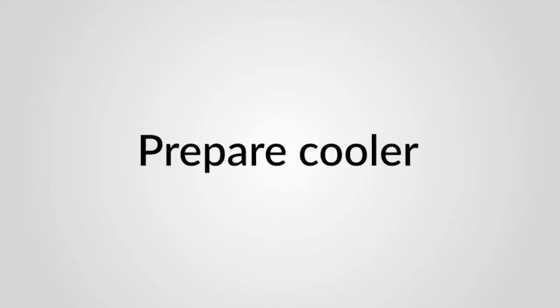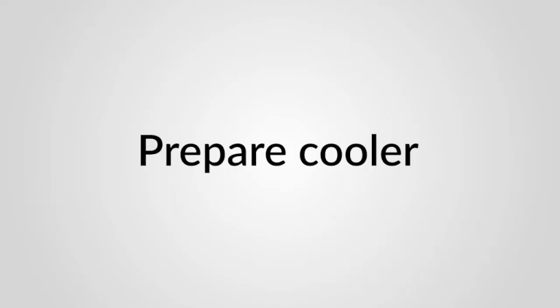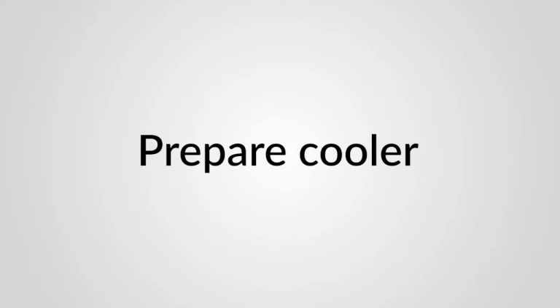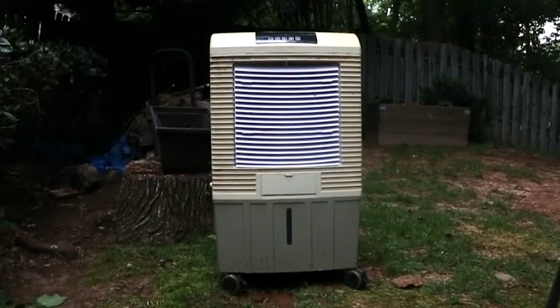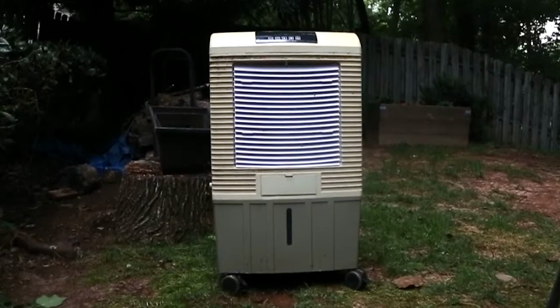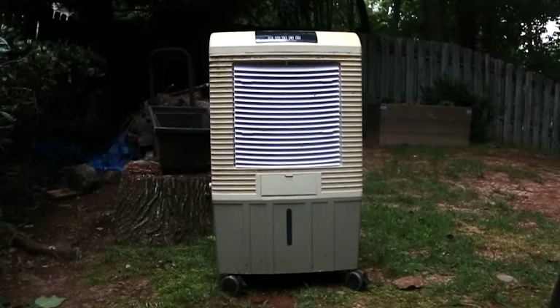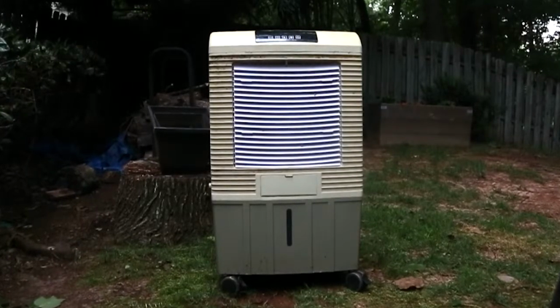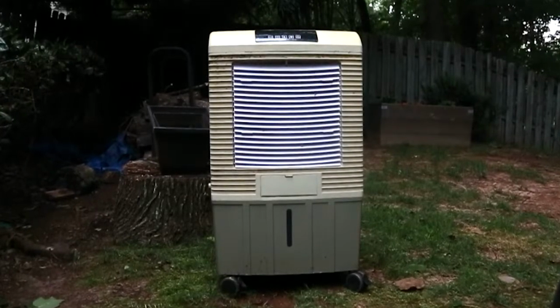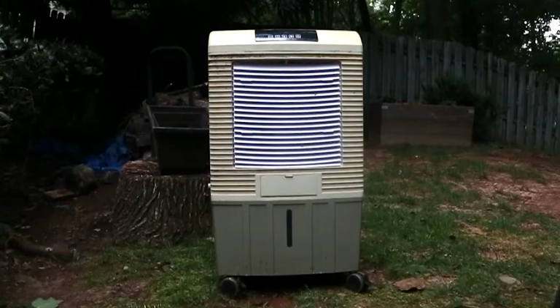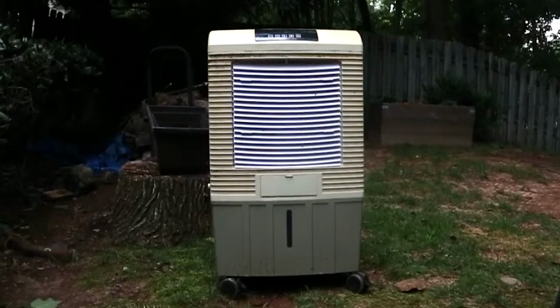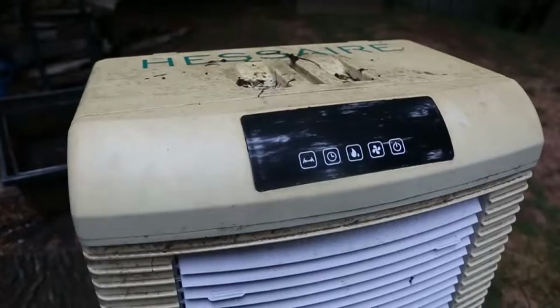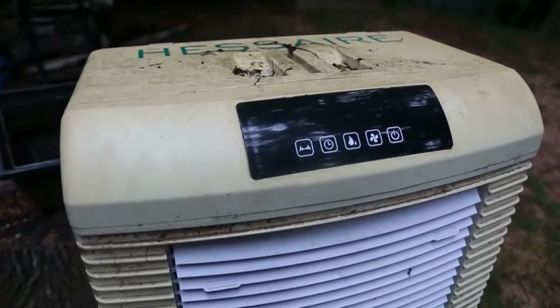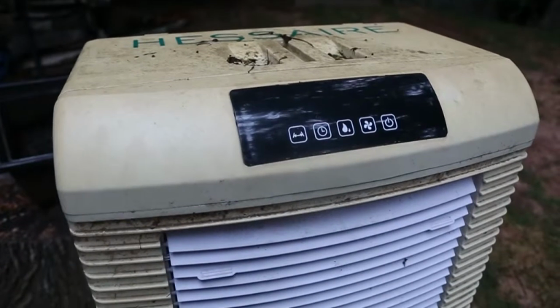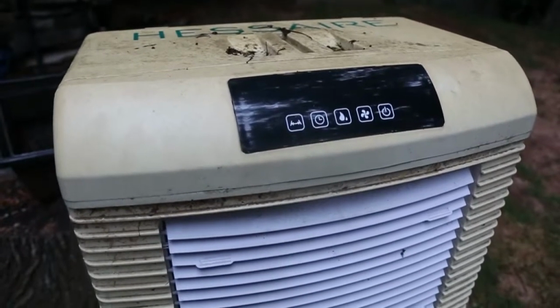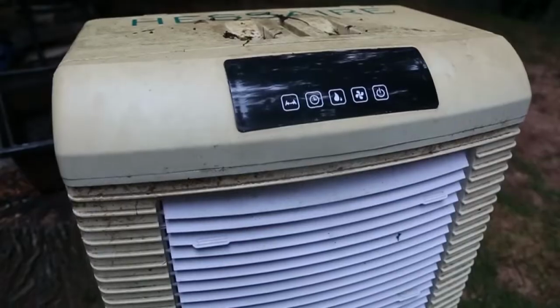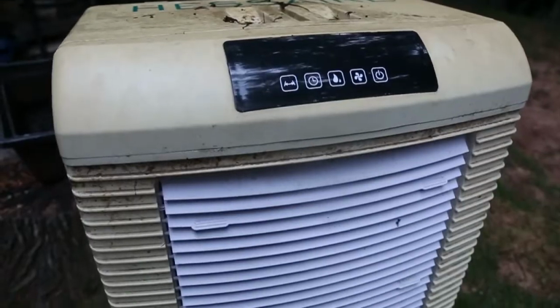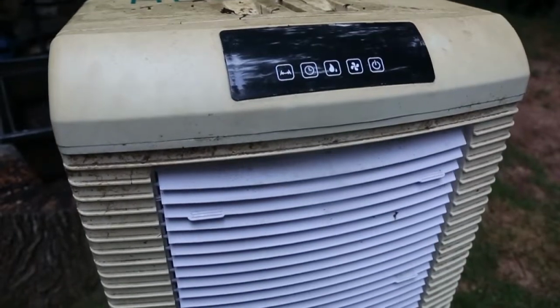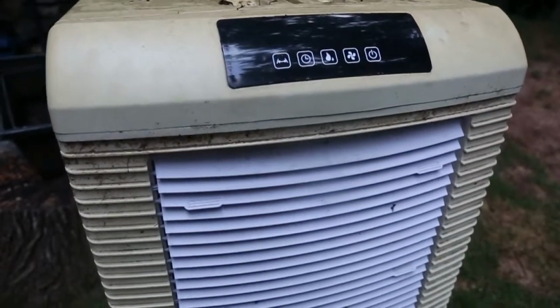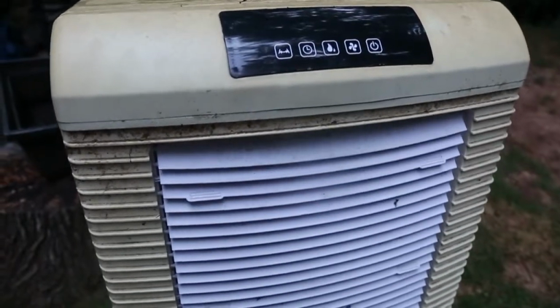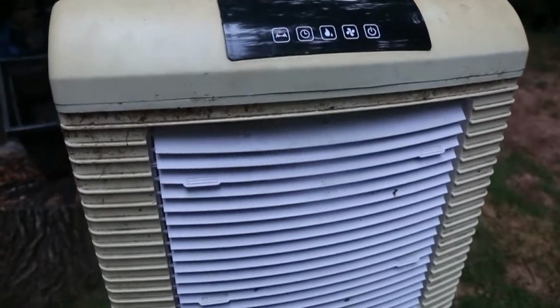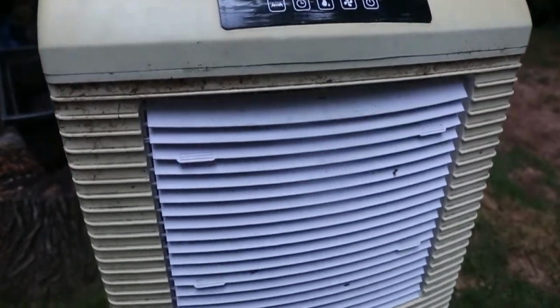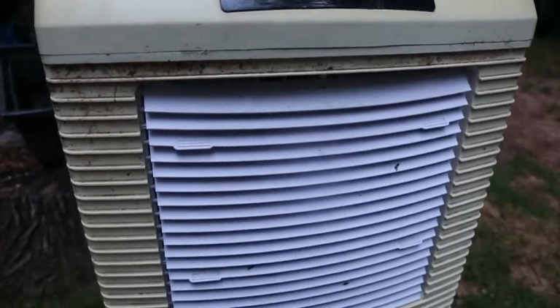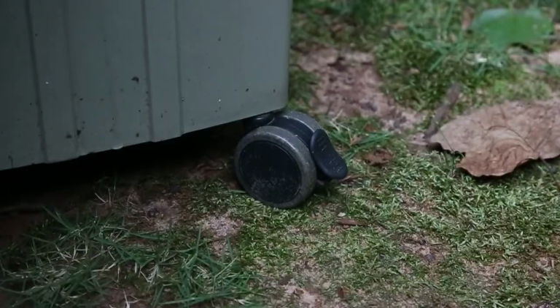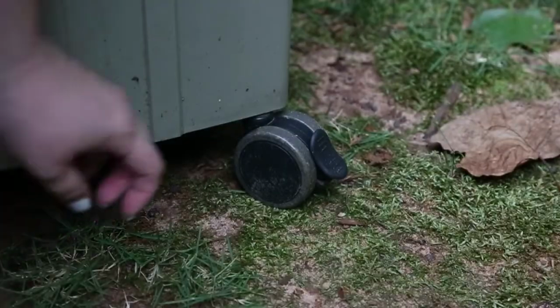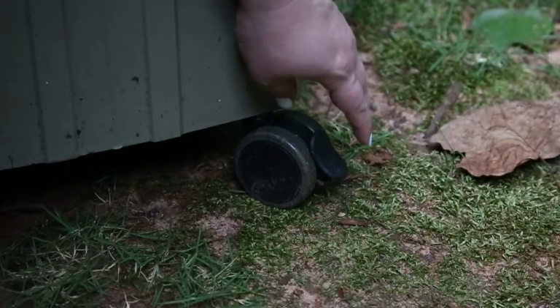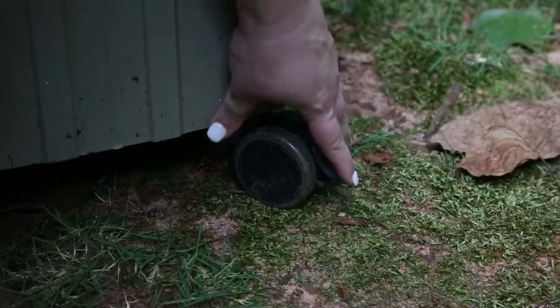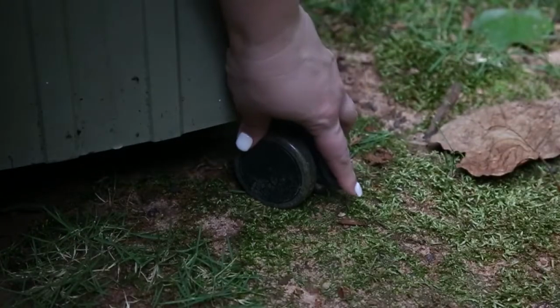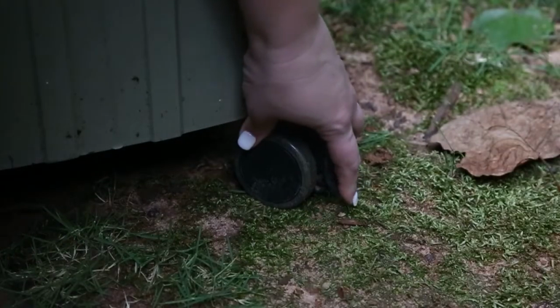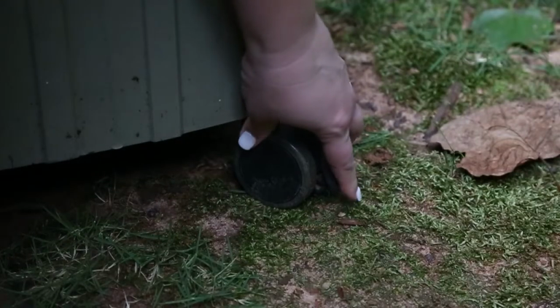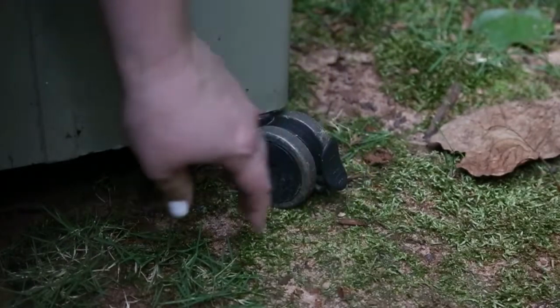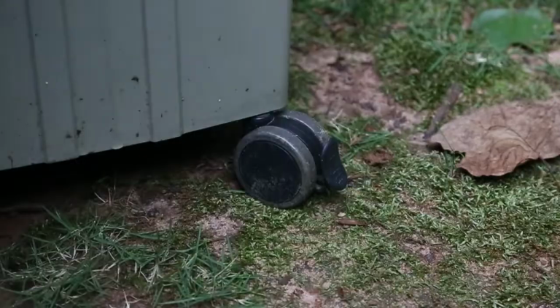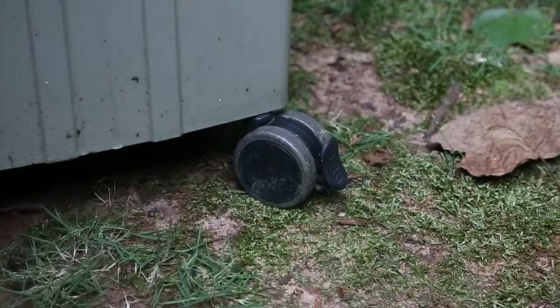To clean your swamp cooler, start by prepping the cooler. Make sure it's turned off, unplugged, and disconnected from a water source. Lock the casters to keep it from rolling.